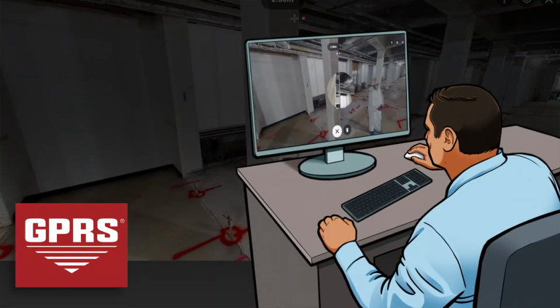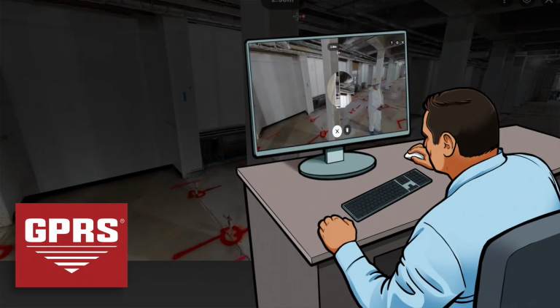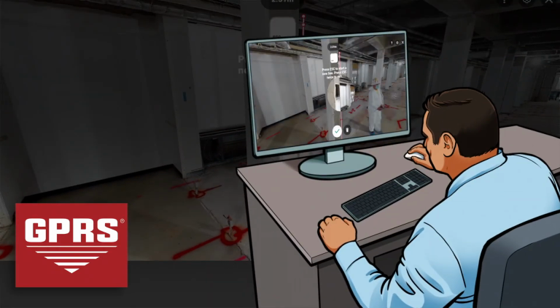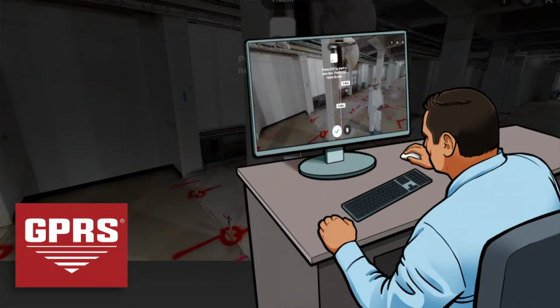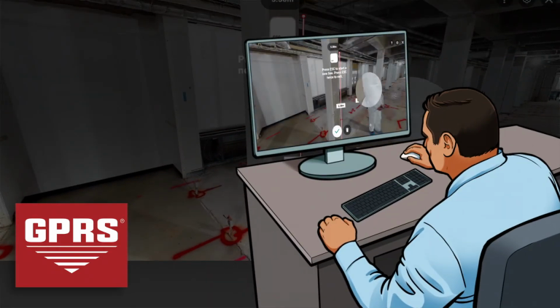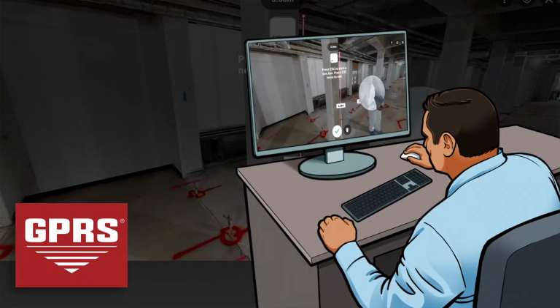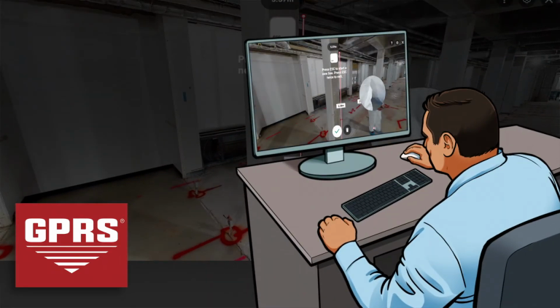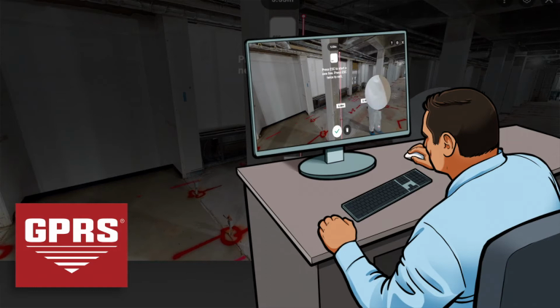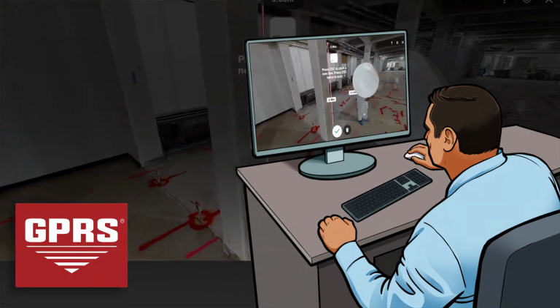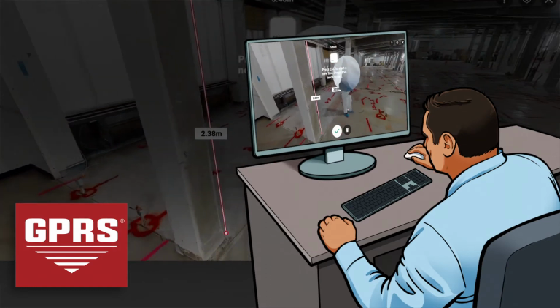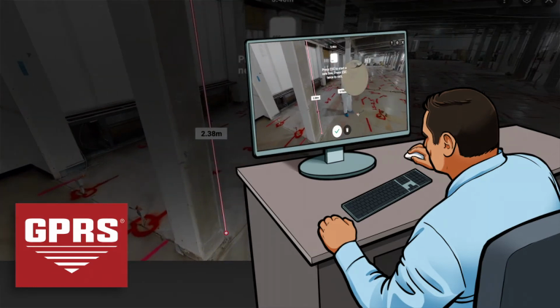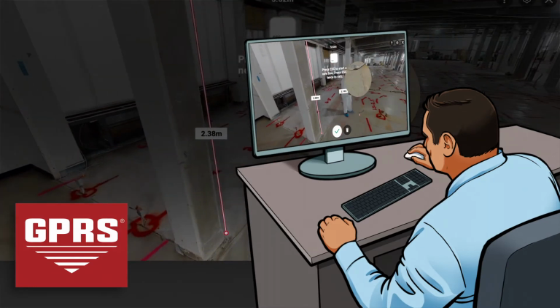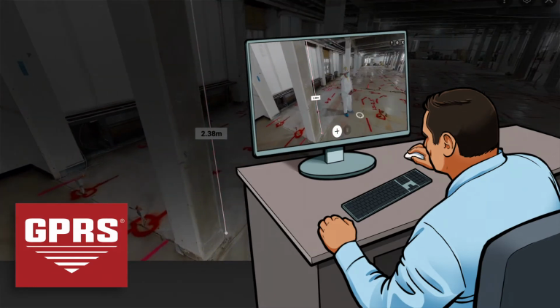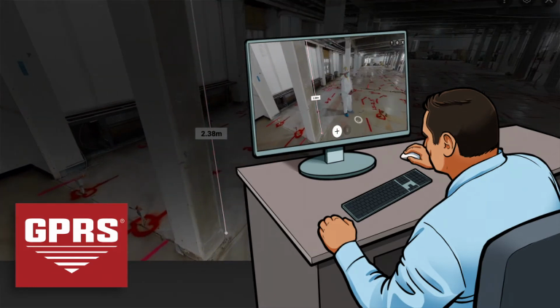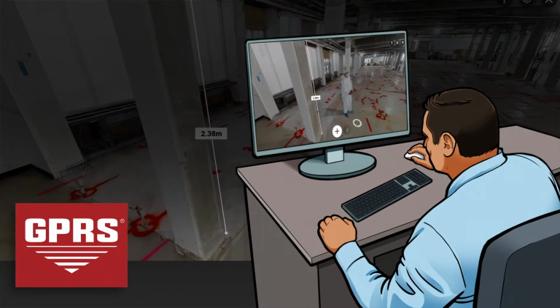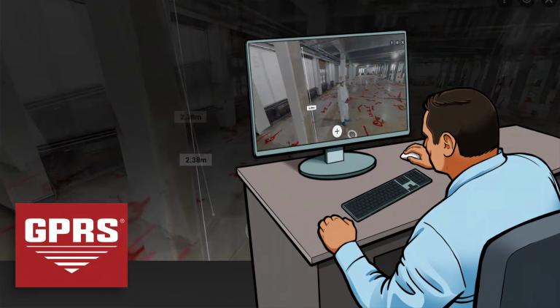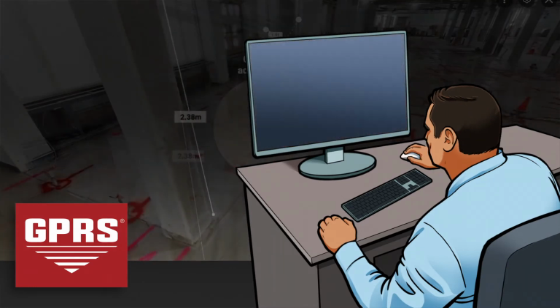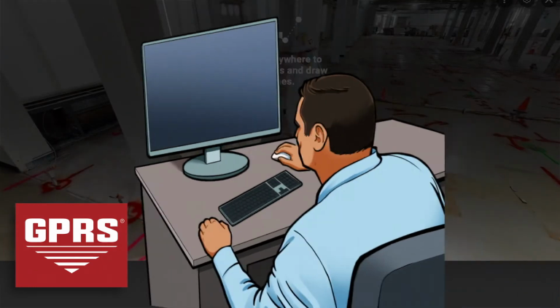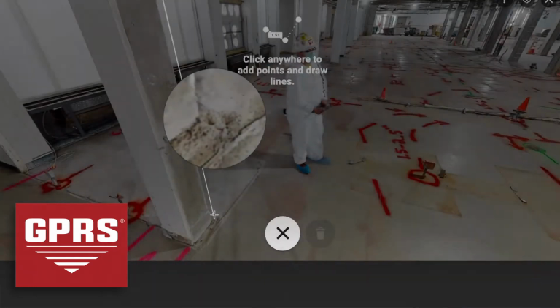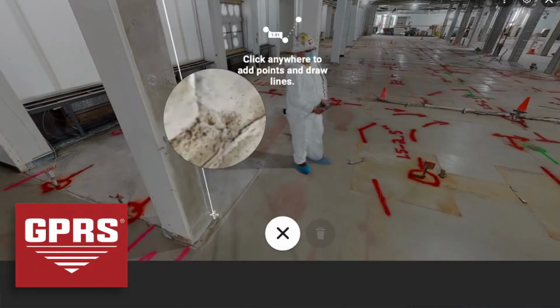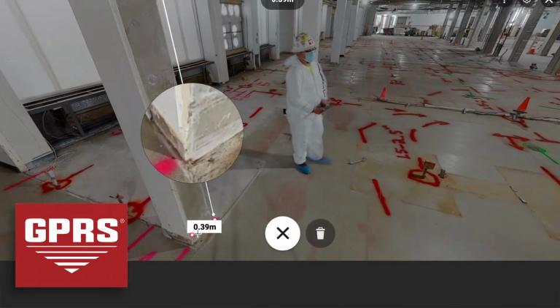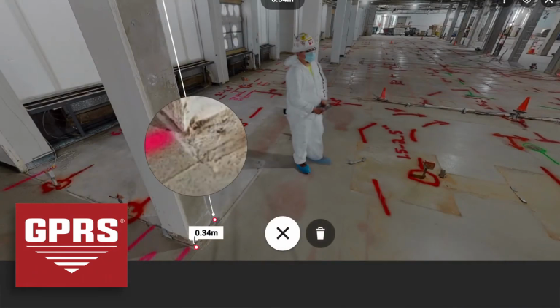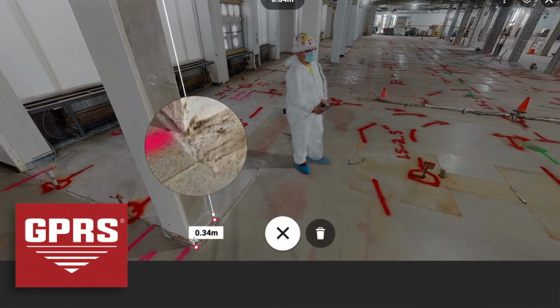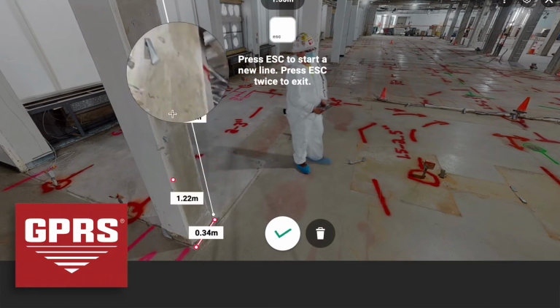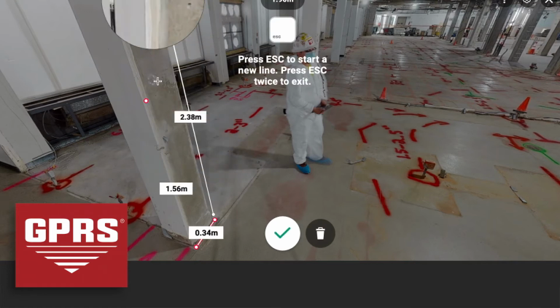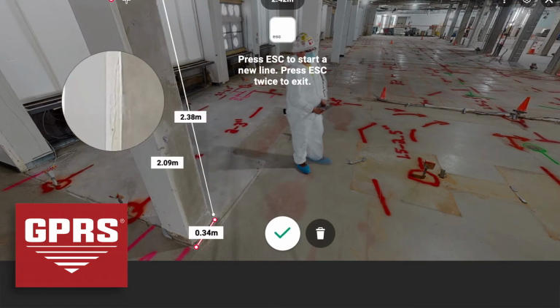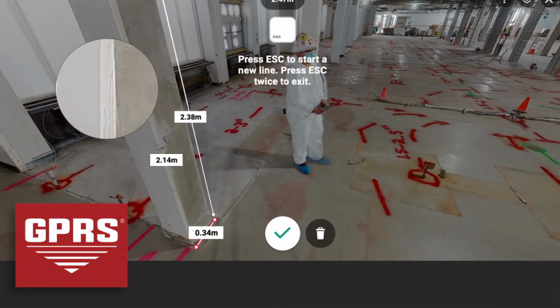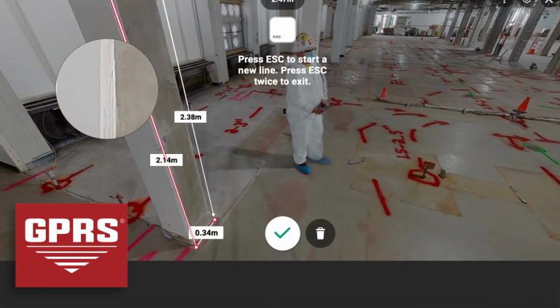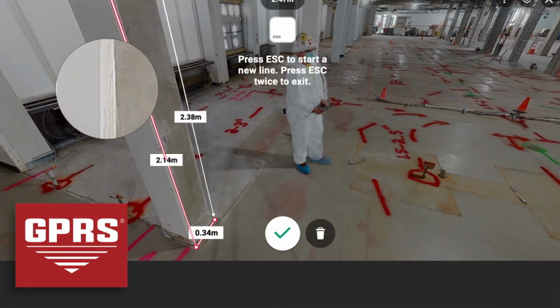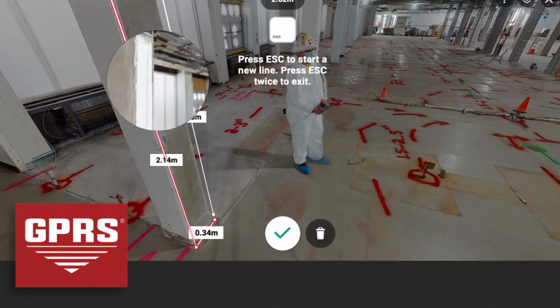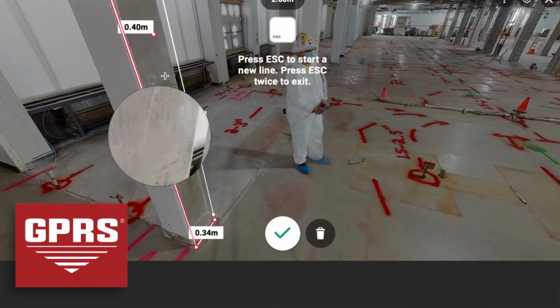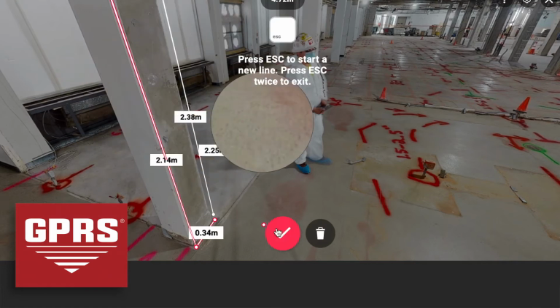Our 3D virtual tour video not only grants your company the capability to simply view the job site, but allows you to accurately measure the dimensions of site features without getting up from your desk.